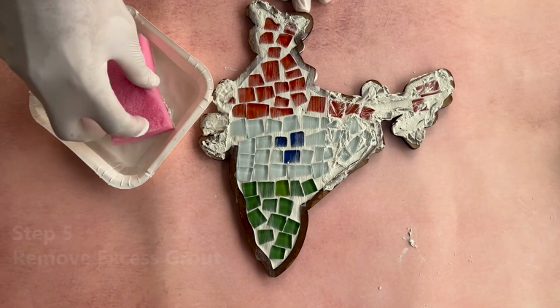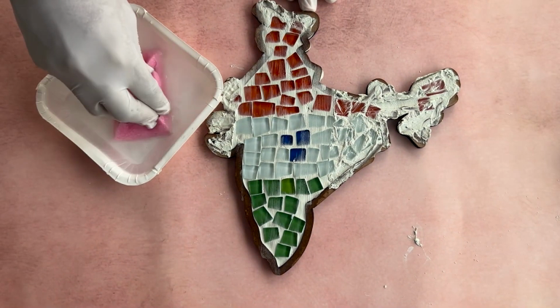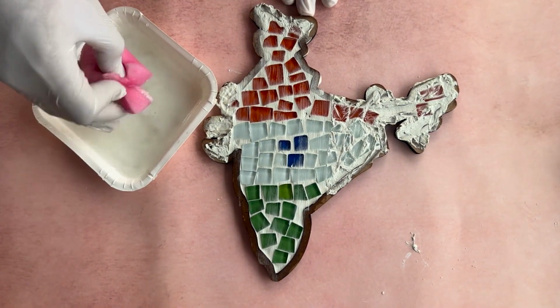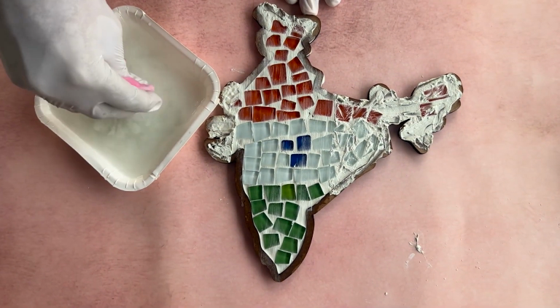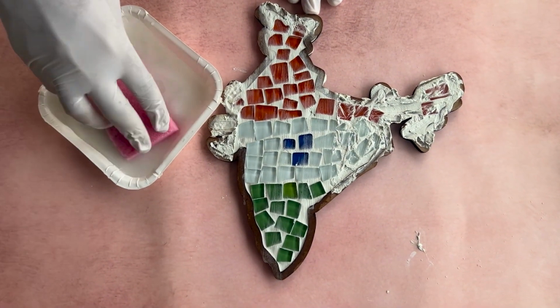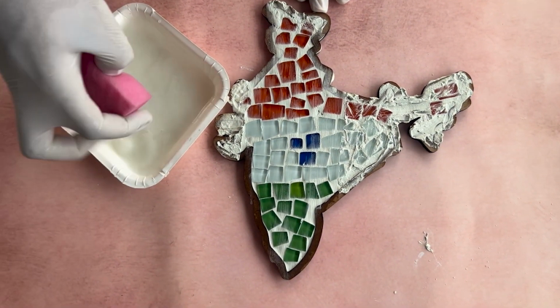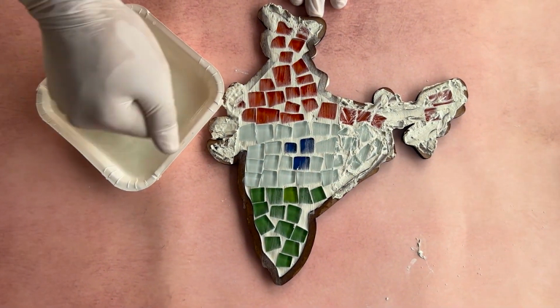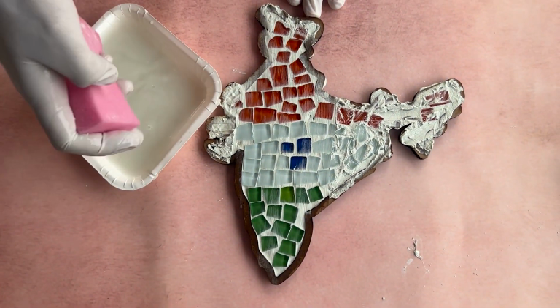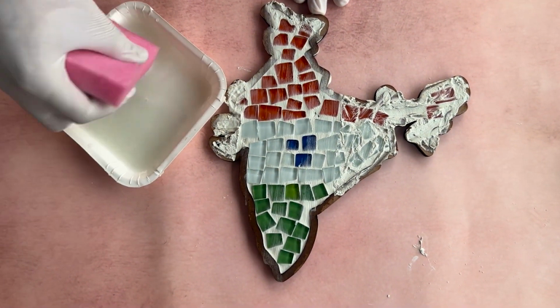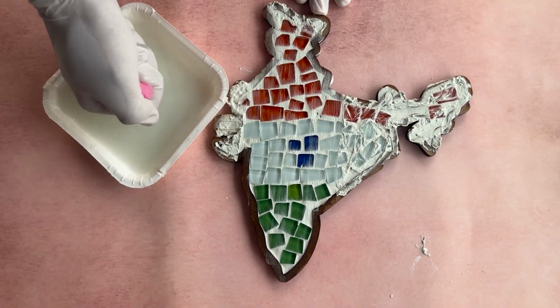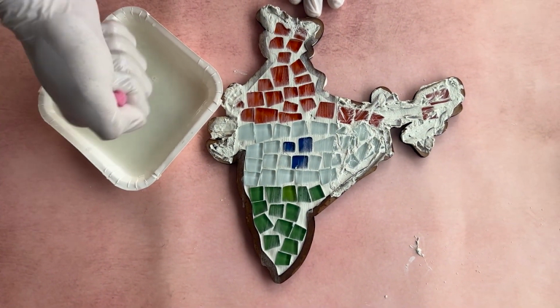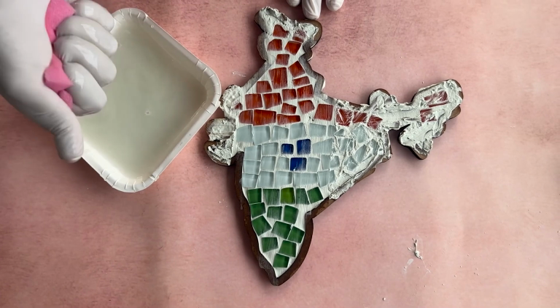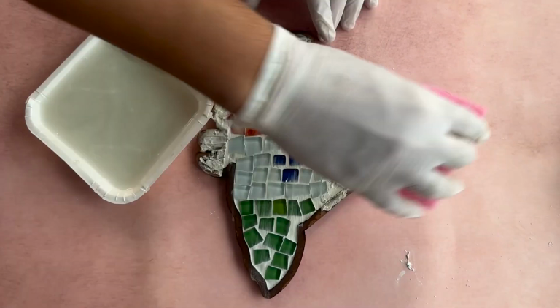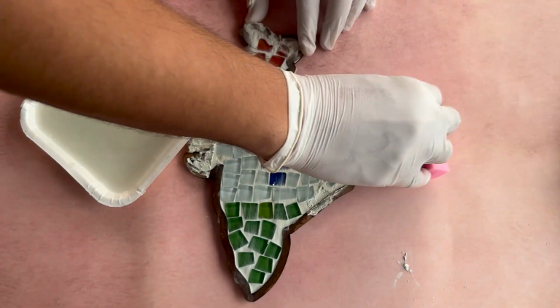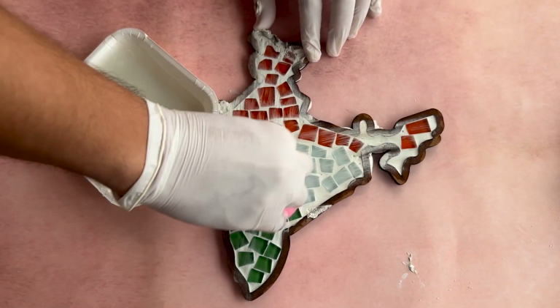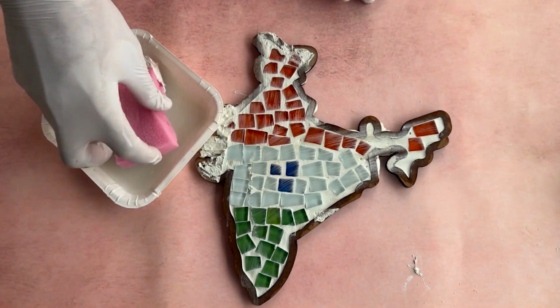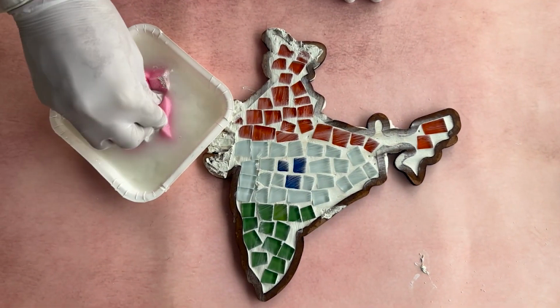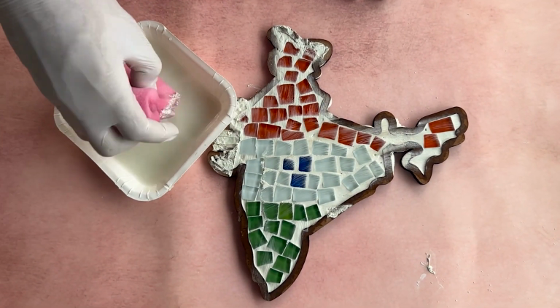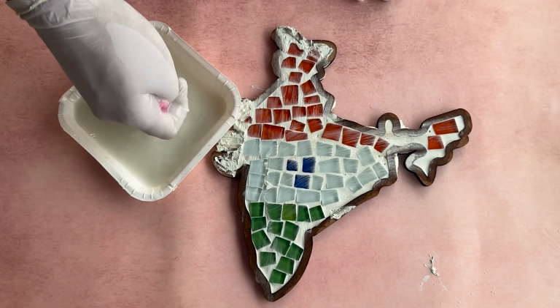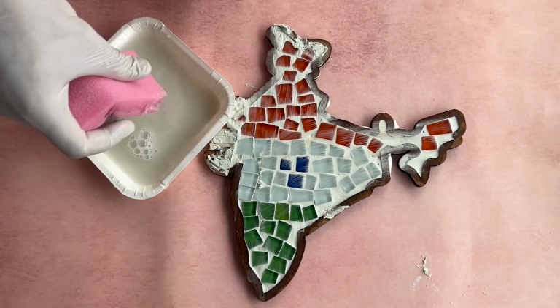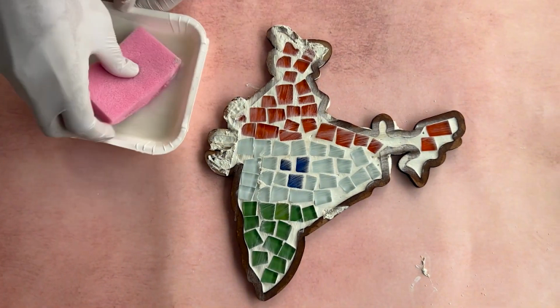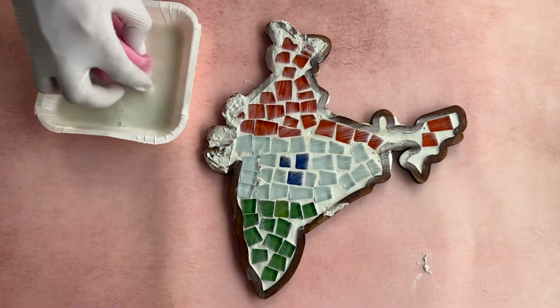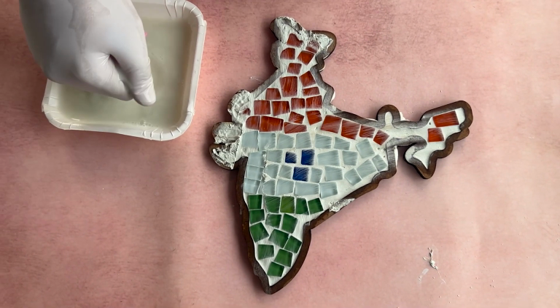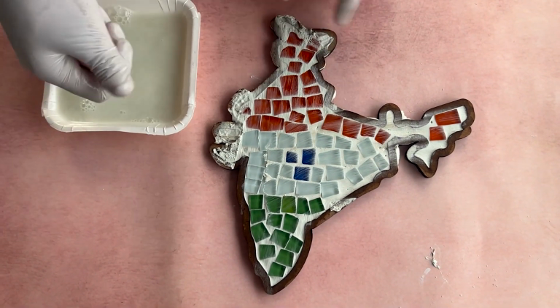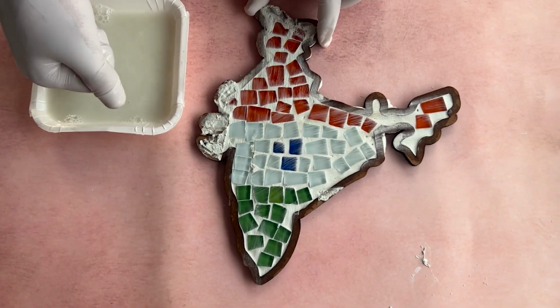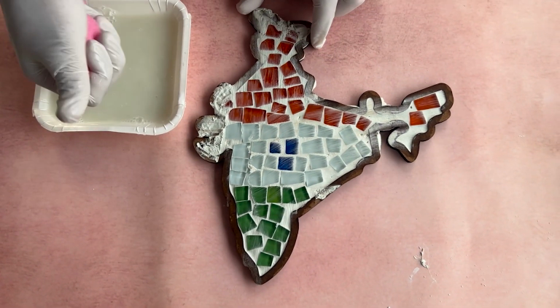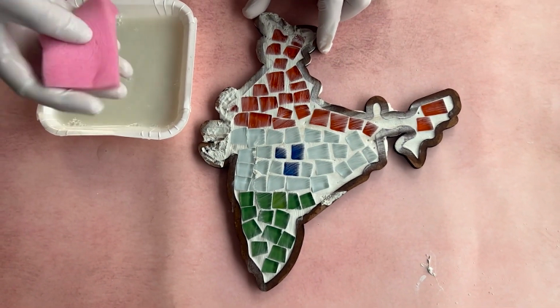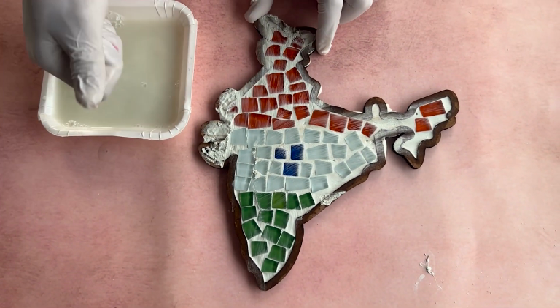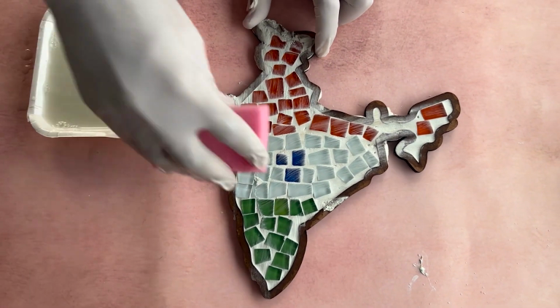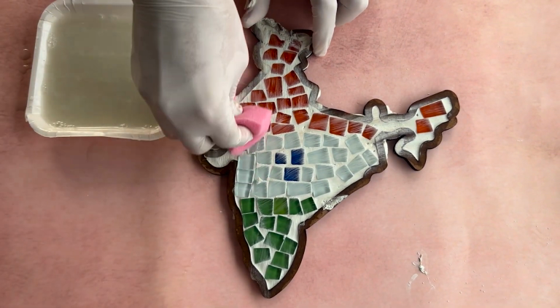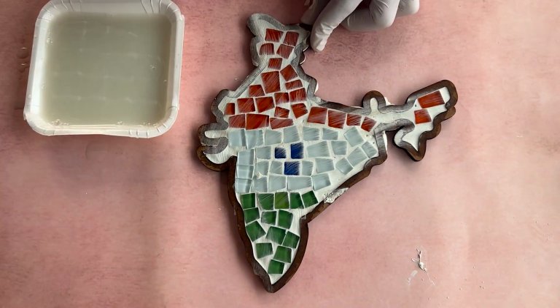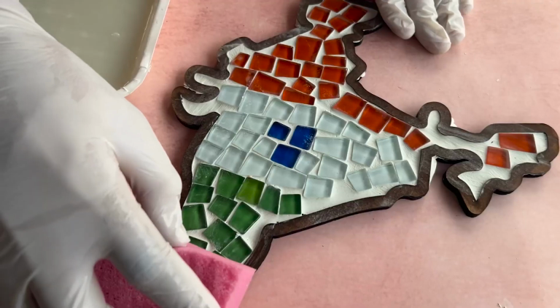After each wipe, rinse the sponge thoroughly to keep it clean before wiping again. Wait for the grout to set slightly for about 15 to 20 minutes, but not fully harden, and once again wipe away excess grout from the surface of the tiles.